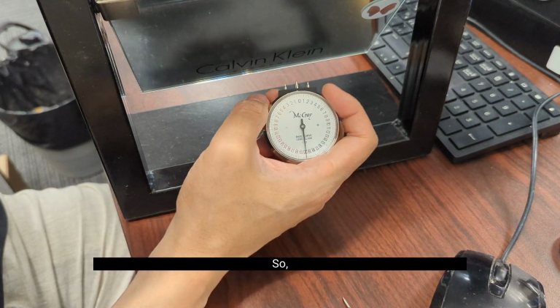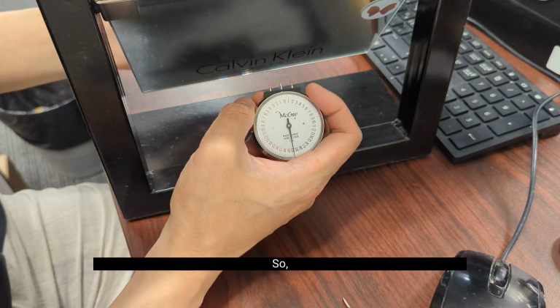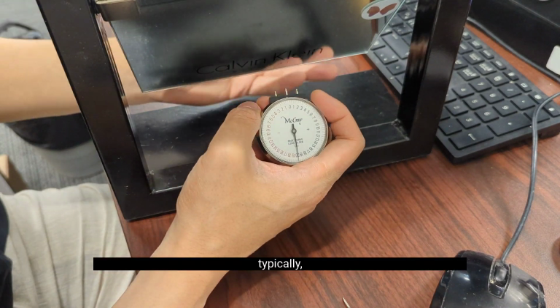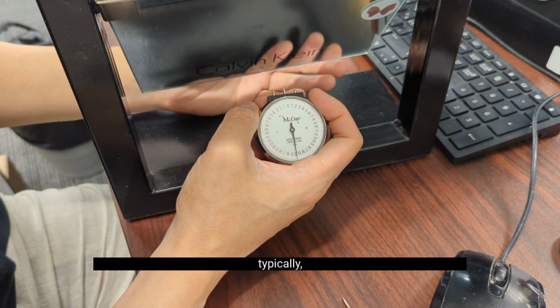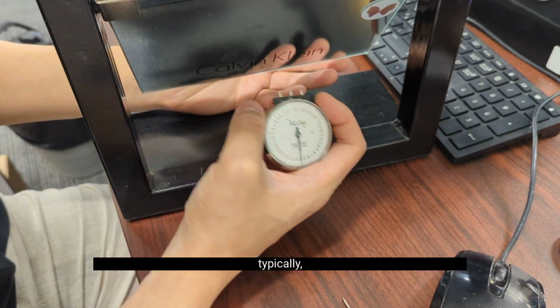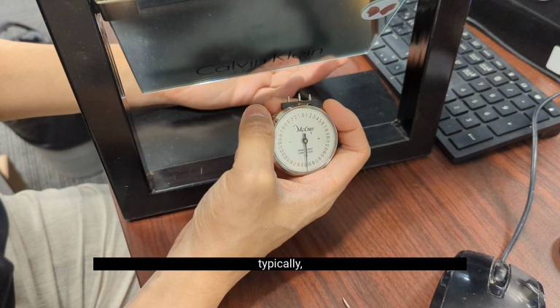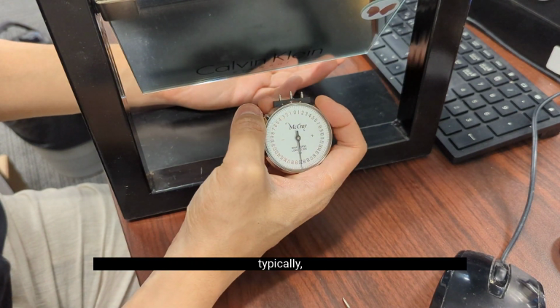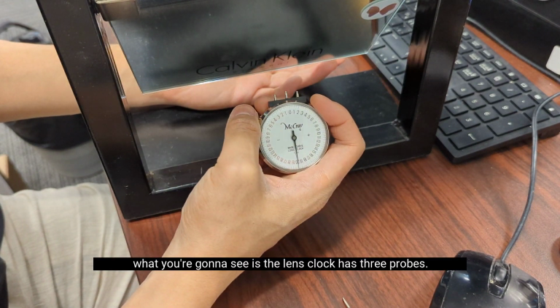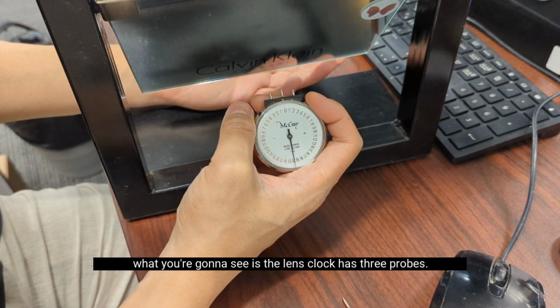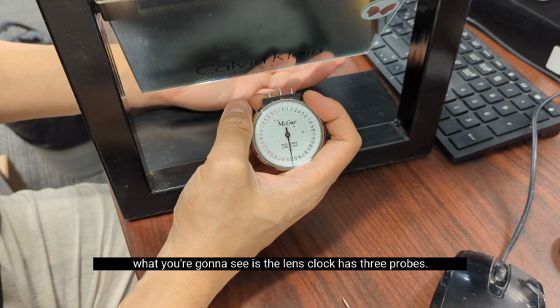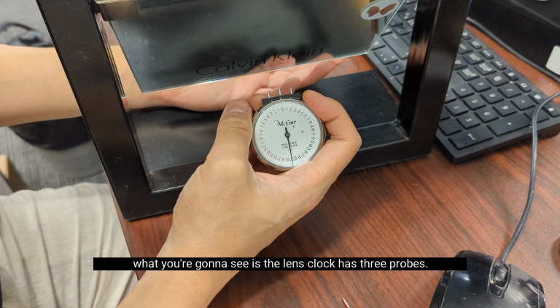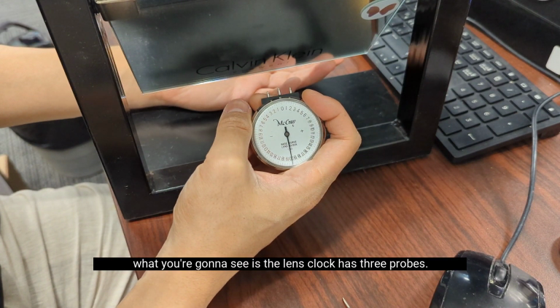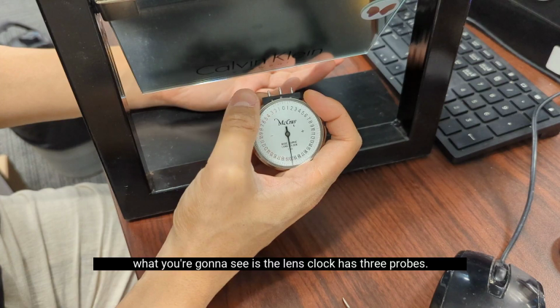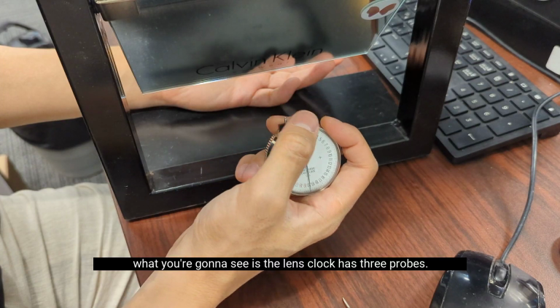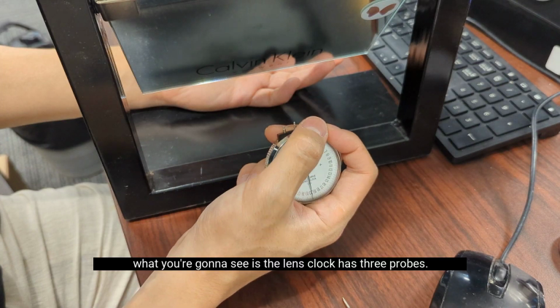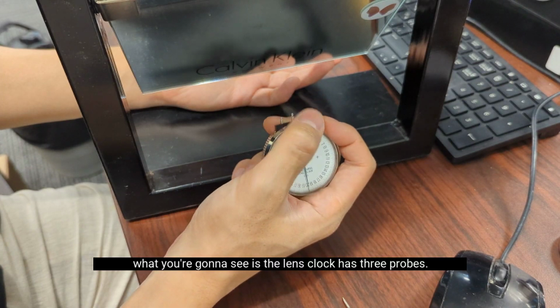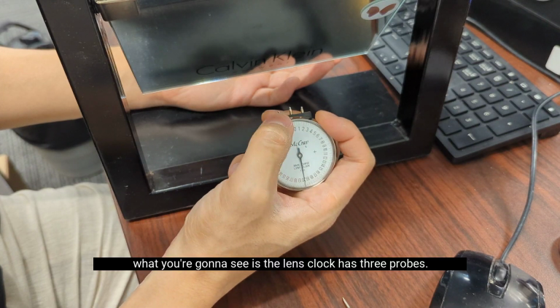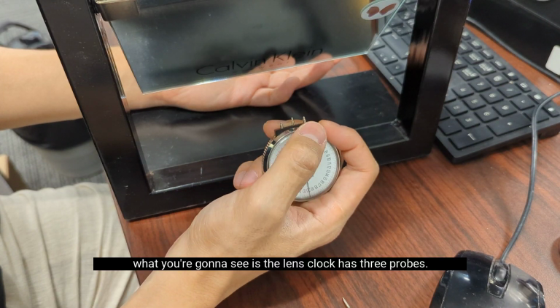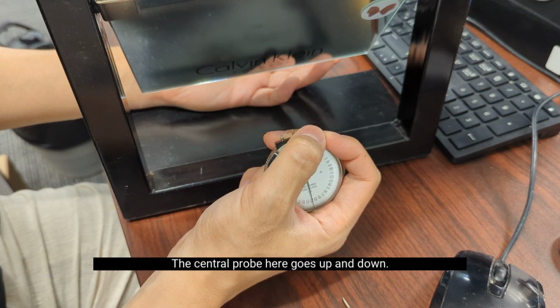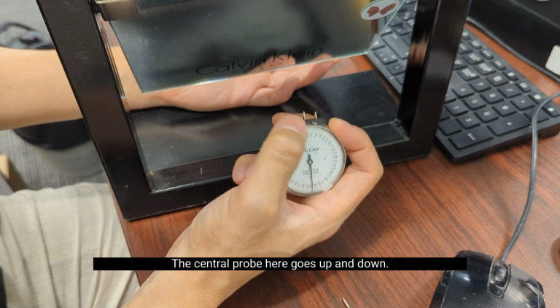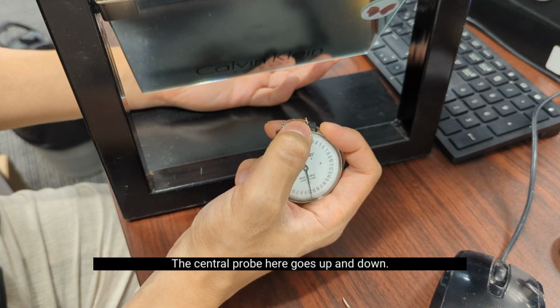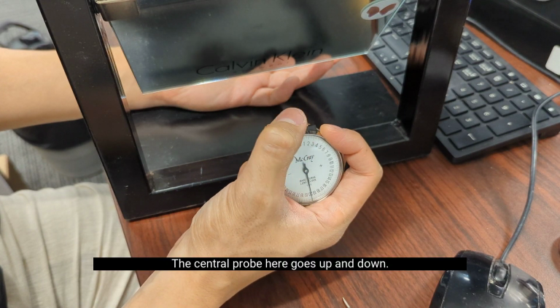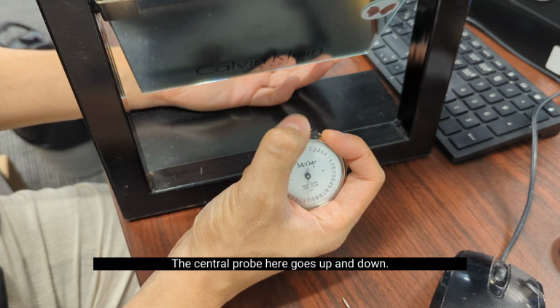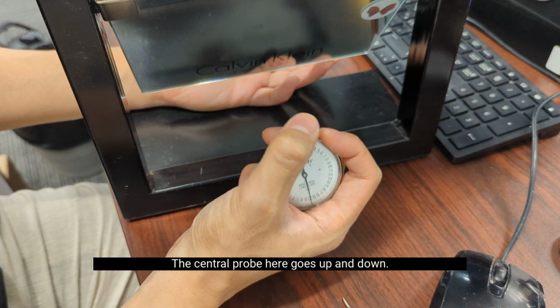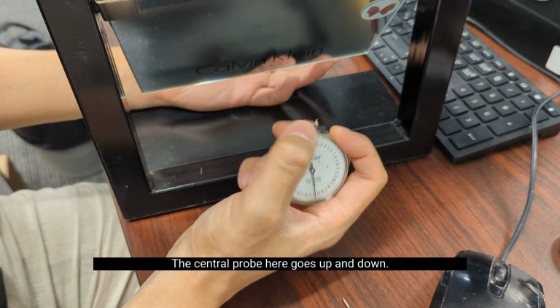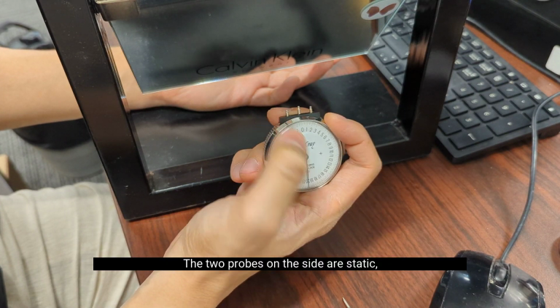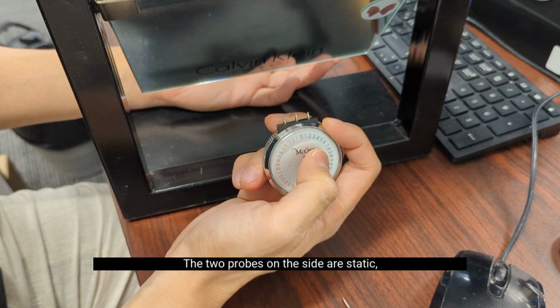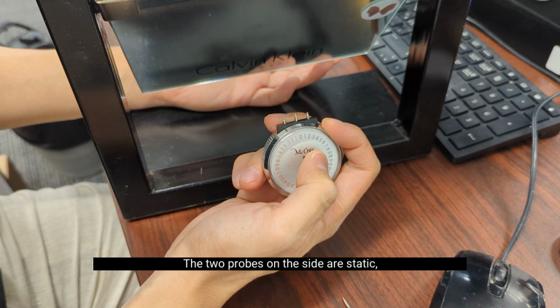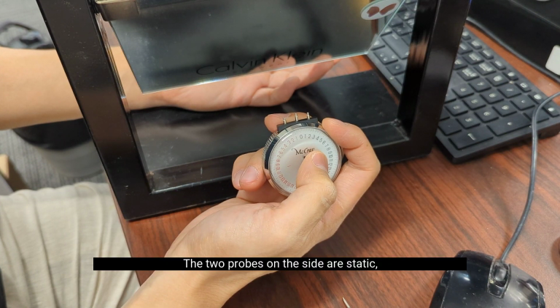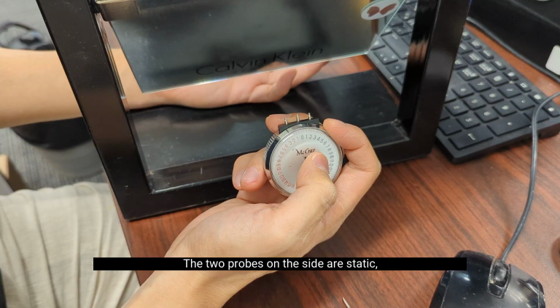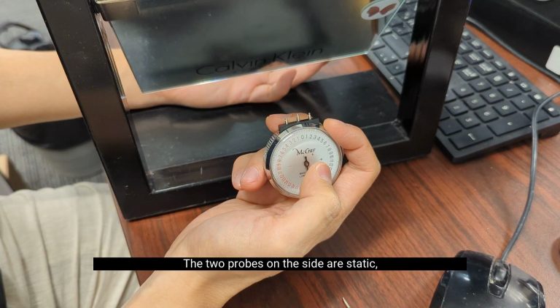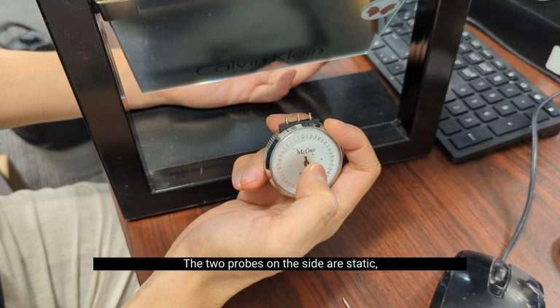Typically what you're going to see is a lens clock has three probes. The central probe goes up and down, and the two probes on the side are static.